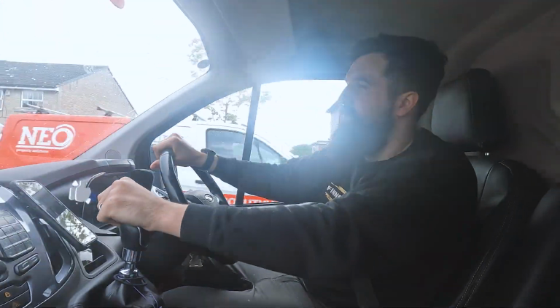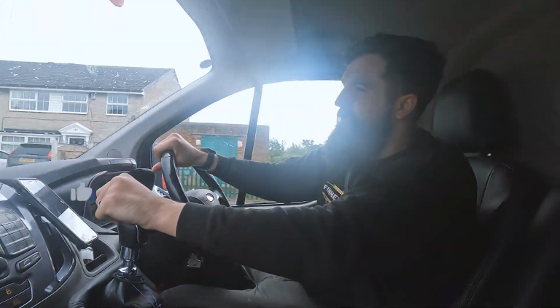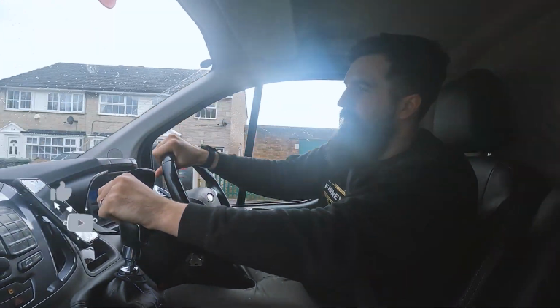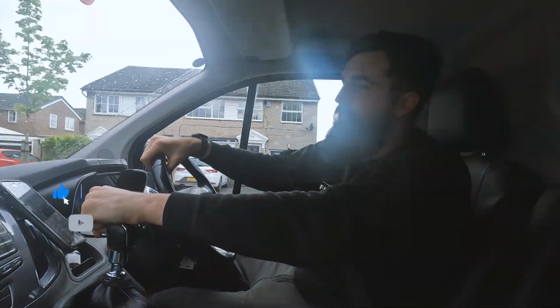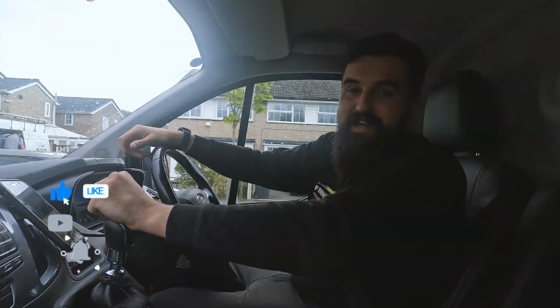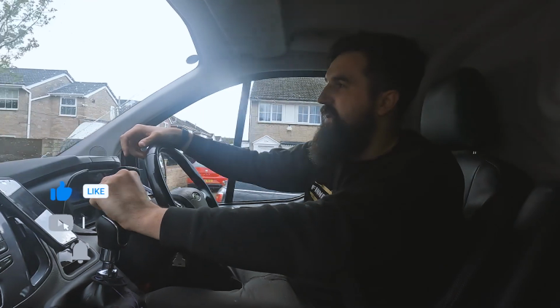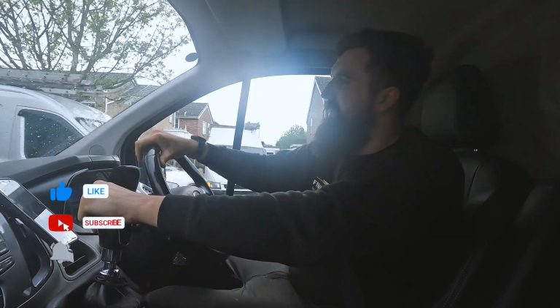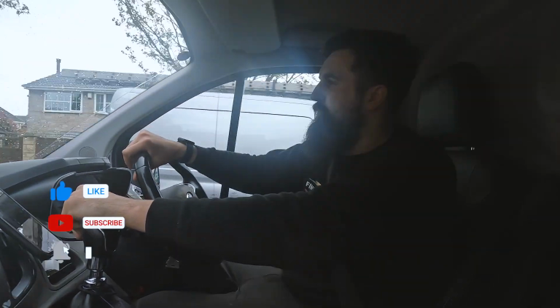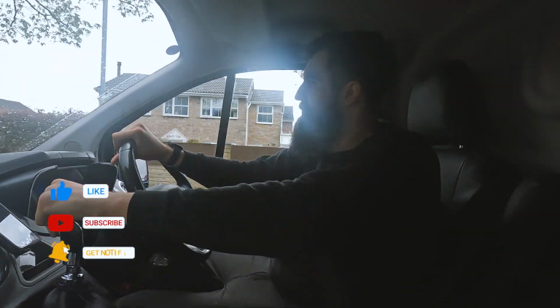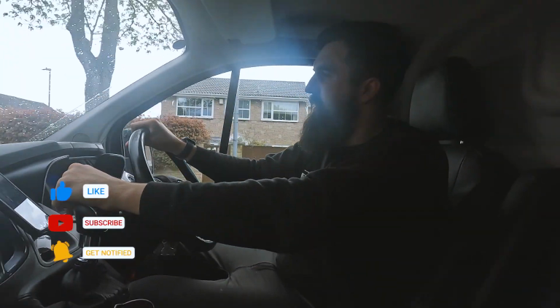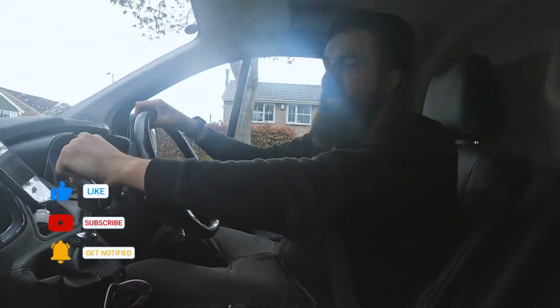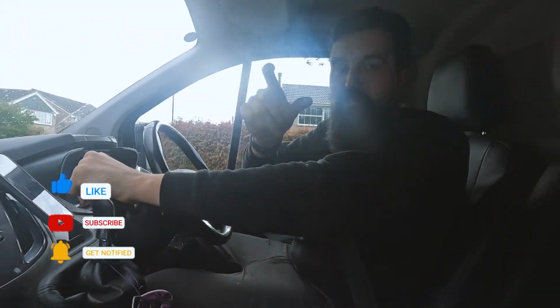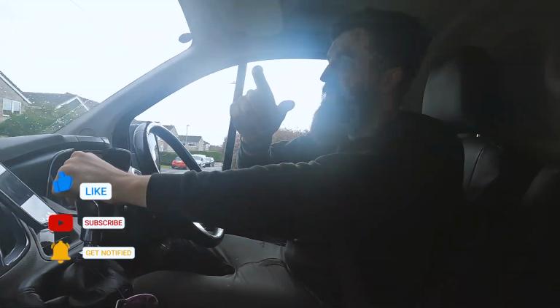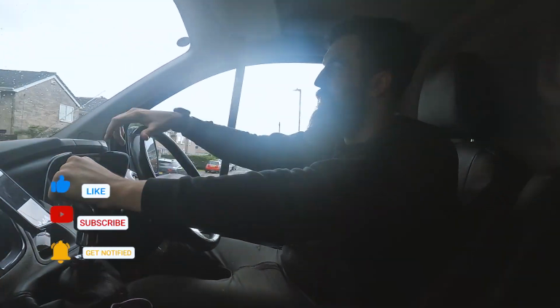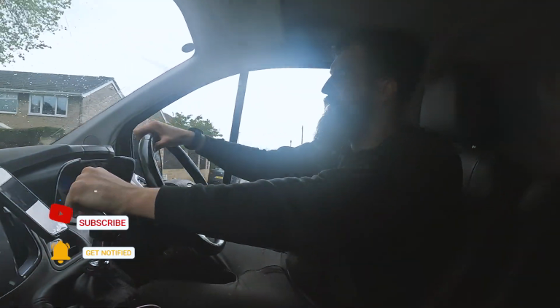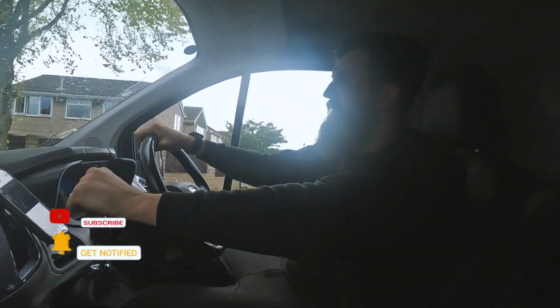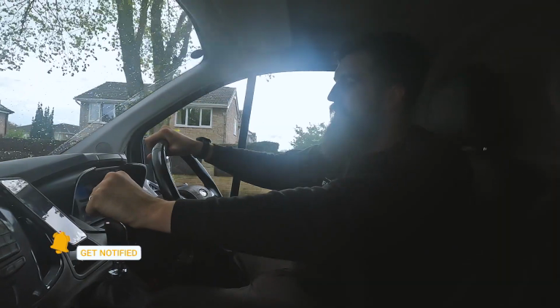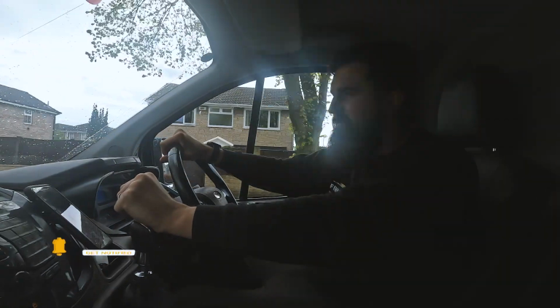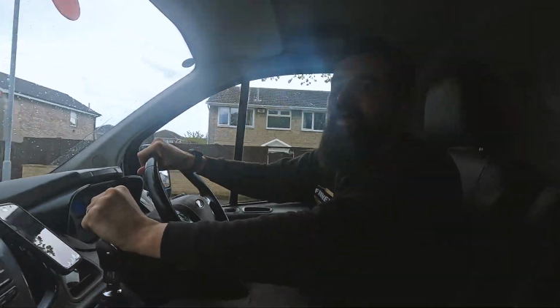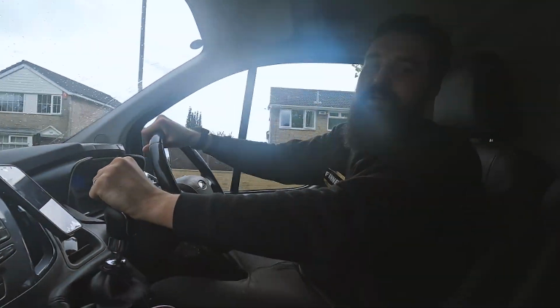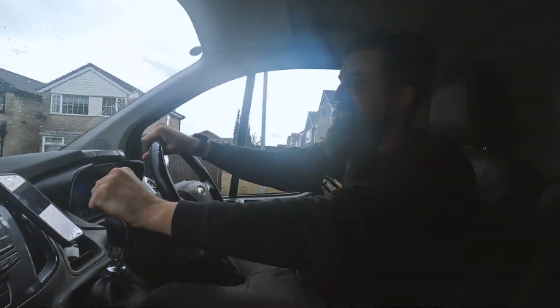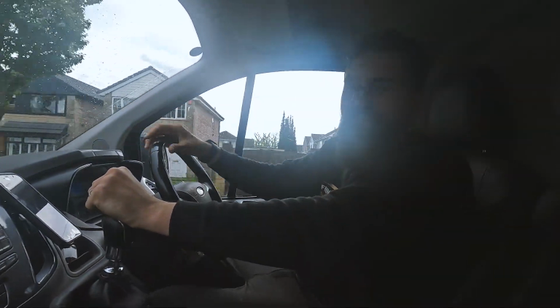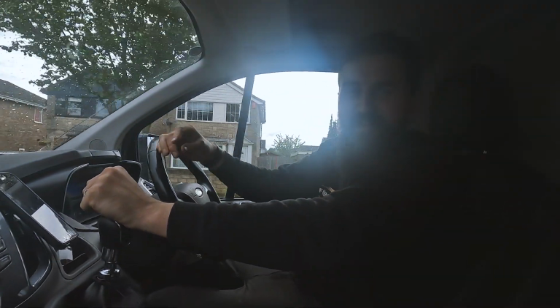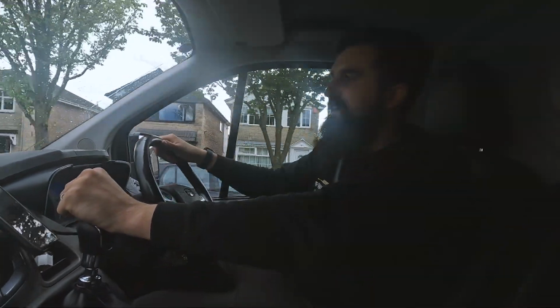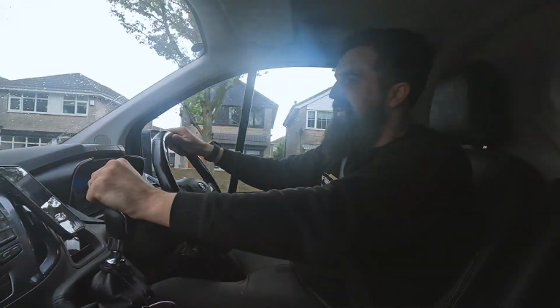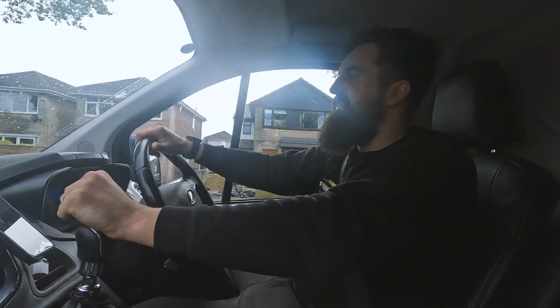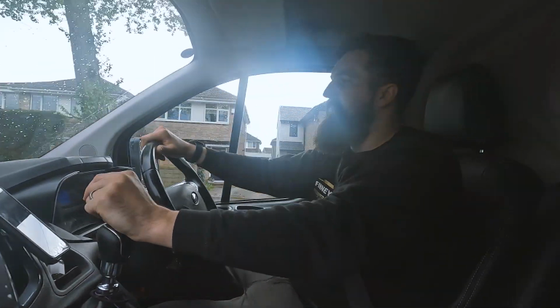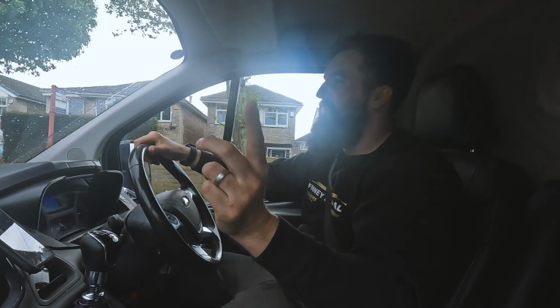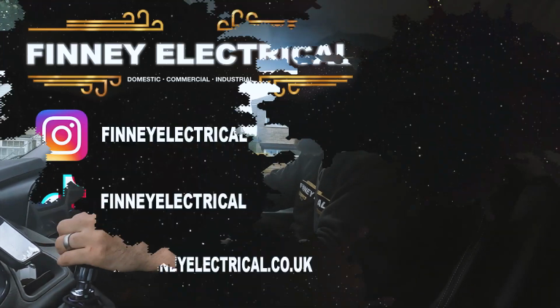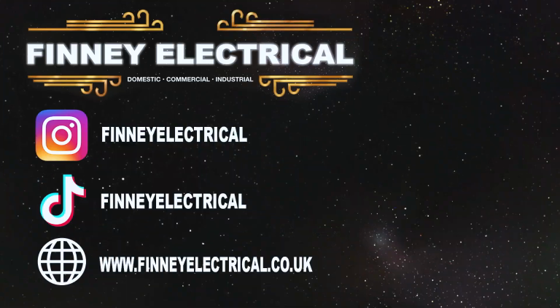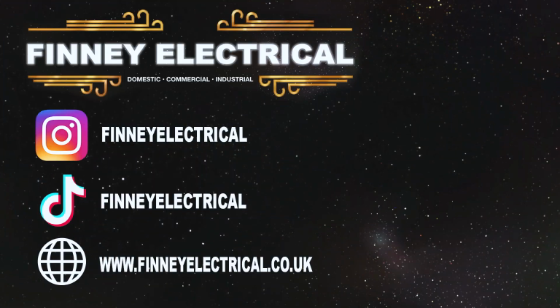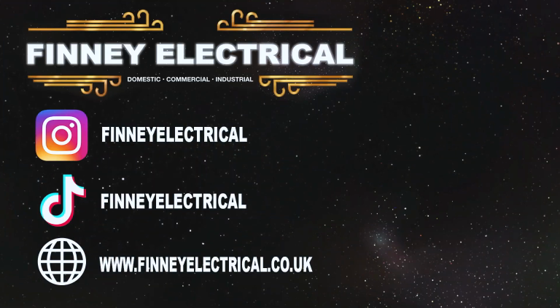If you like this kind of content hit the like button, hit subscribe, hit the little bell notification to know when we next upload. As always, have a good one - see you on the next one. Bye.